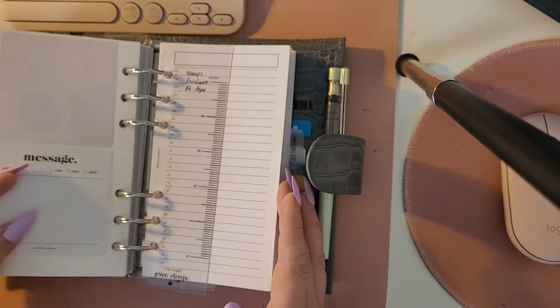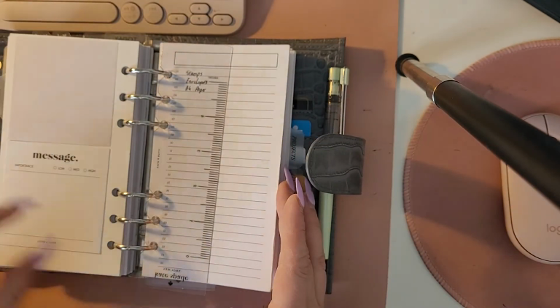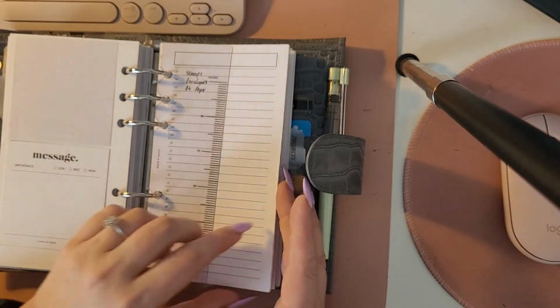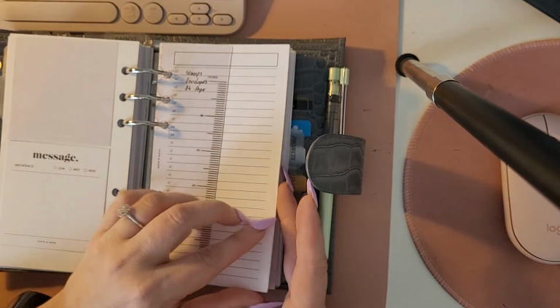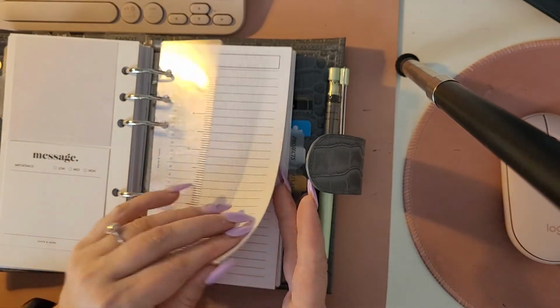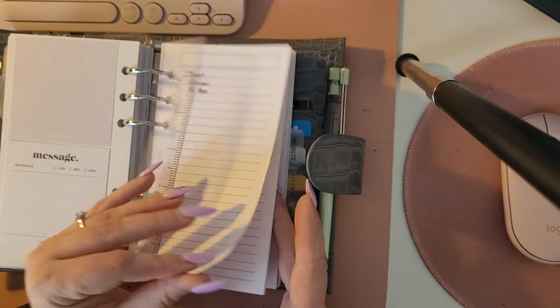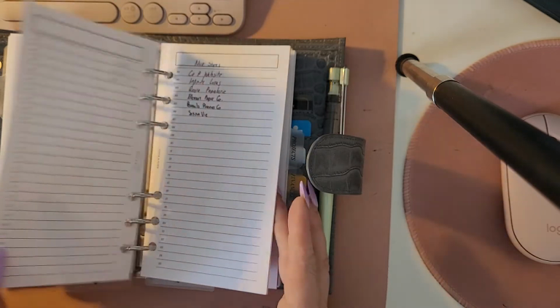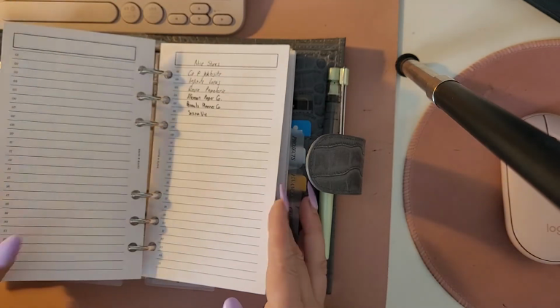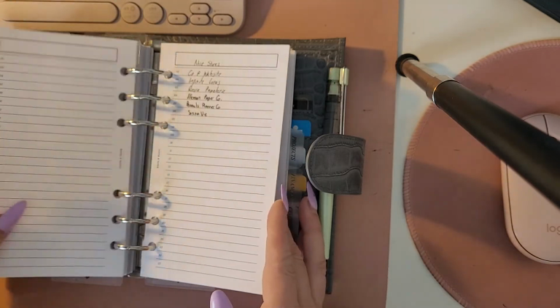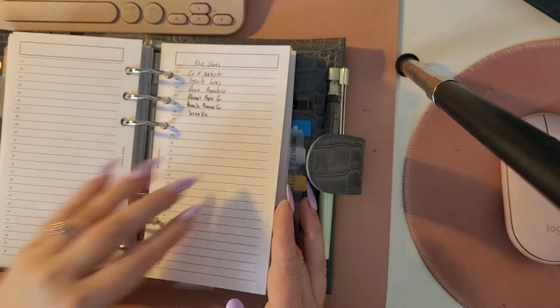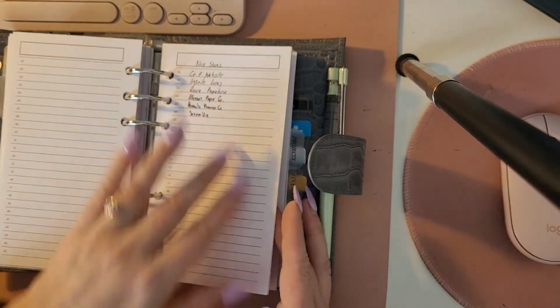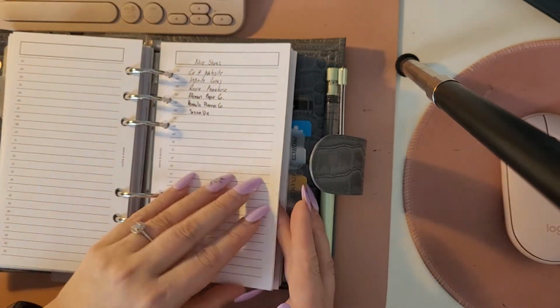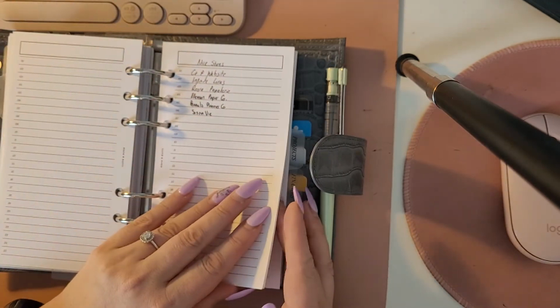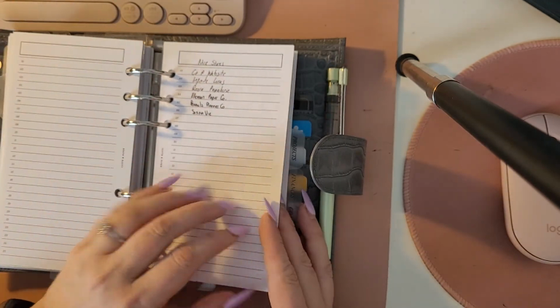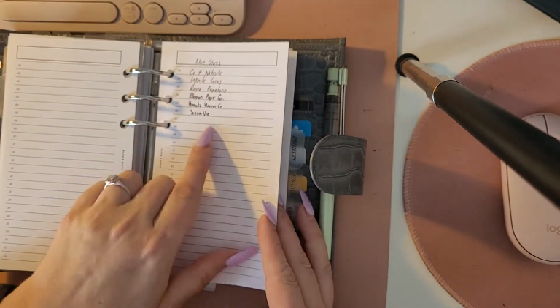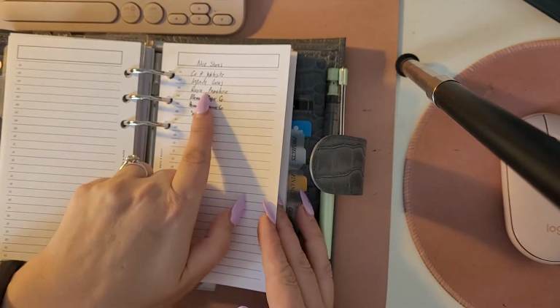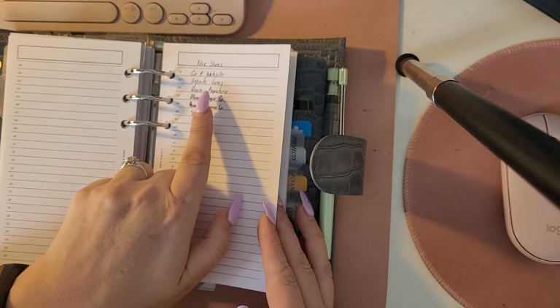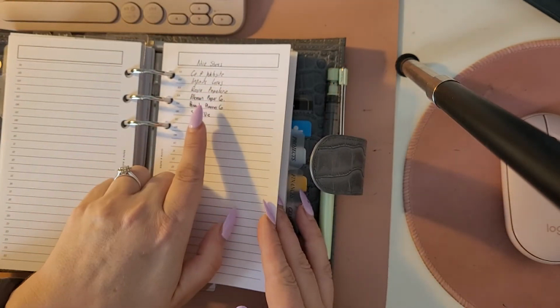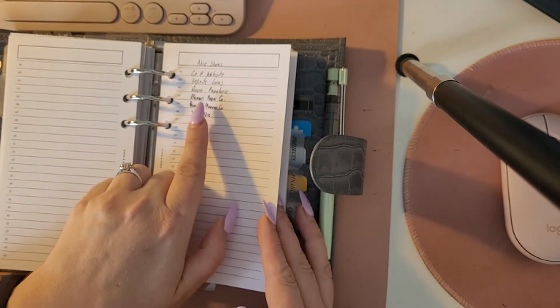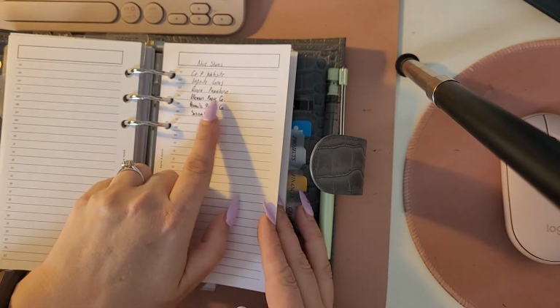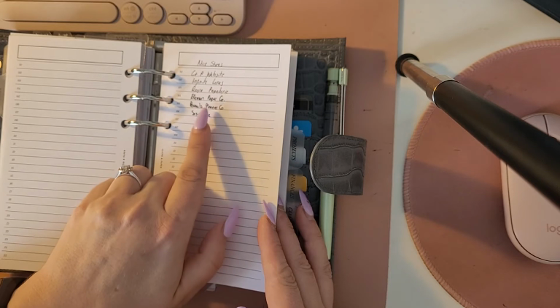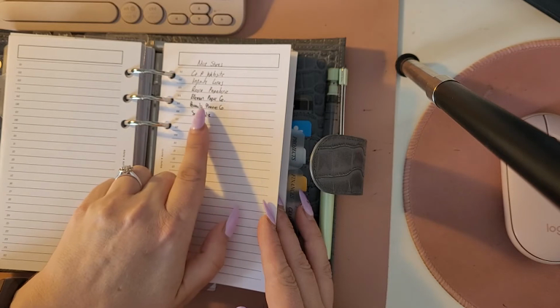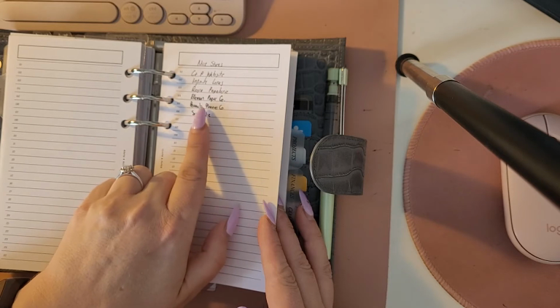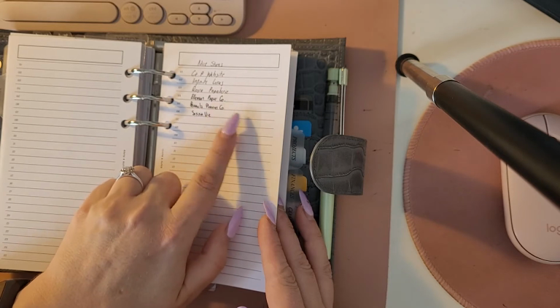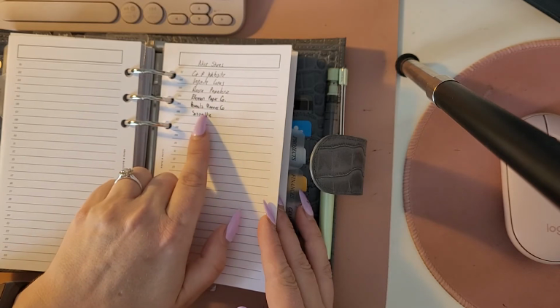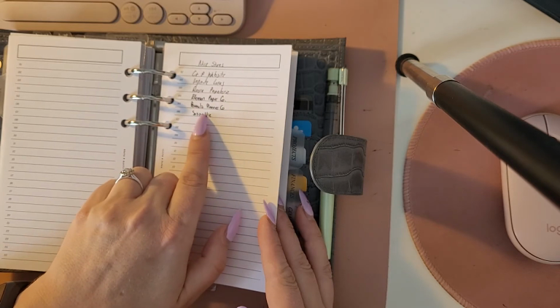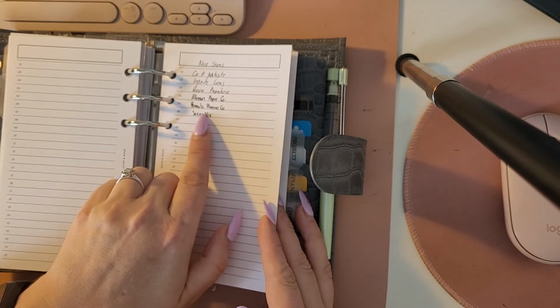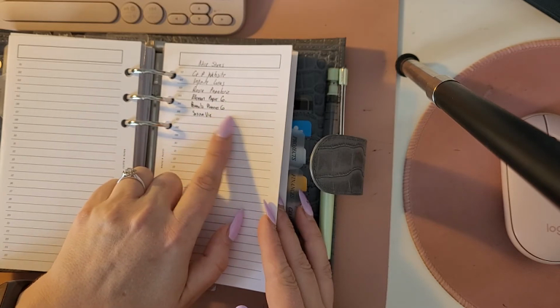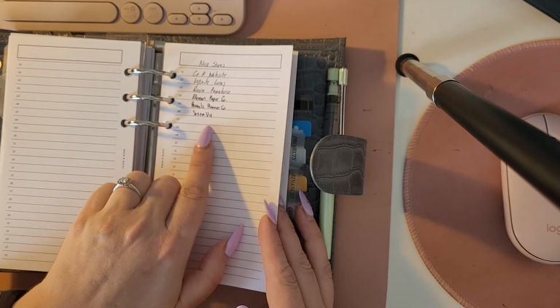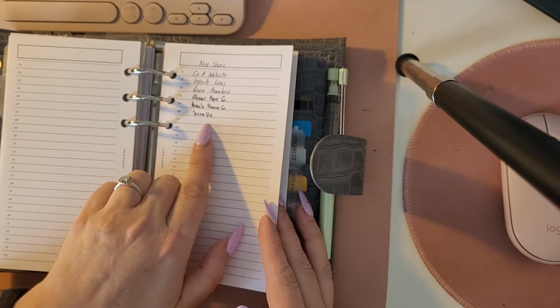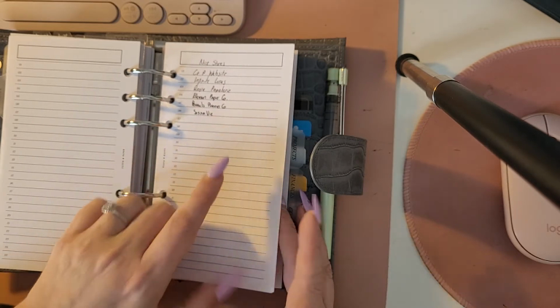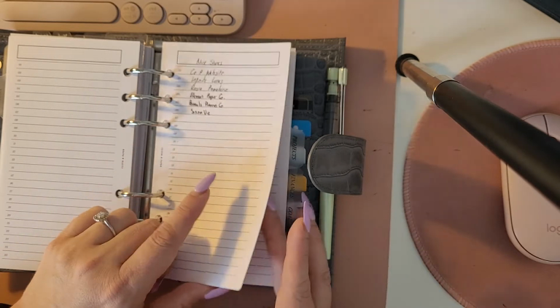Next section is lists — I suppose lists and to-dos. I just have some nice stores noted there: Platten Paper, Infinite Lotus, Rosie Pappeterie, Elman Paper Co, Peanuts Planner Co, and Sesavi.